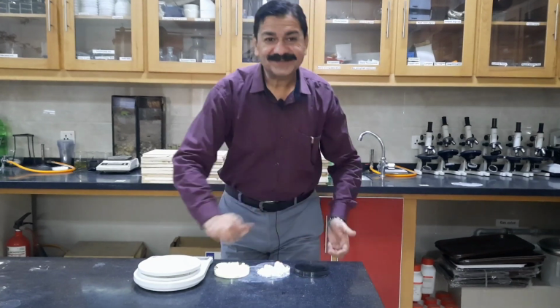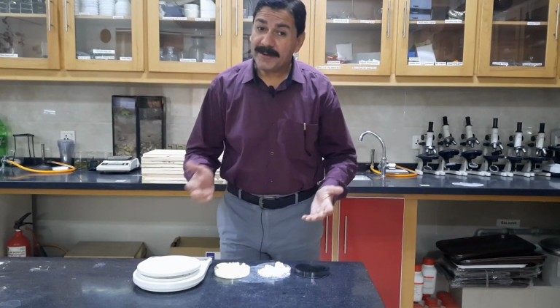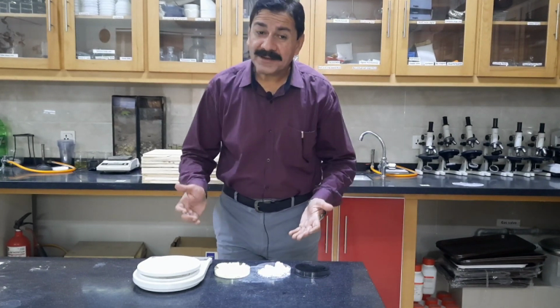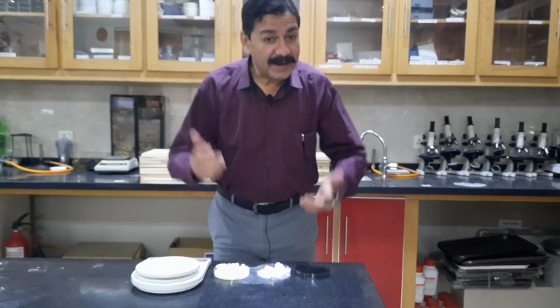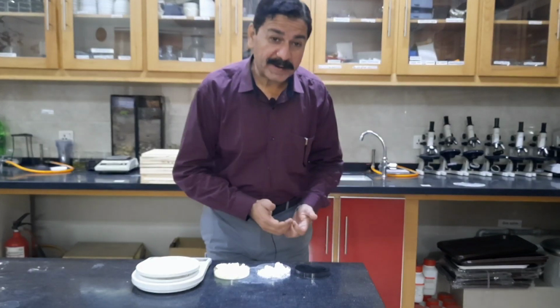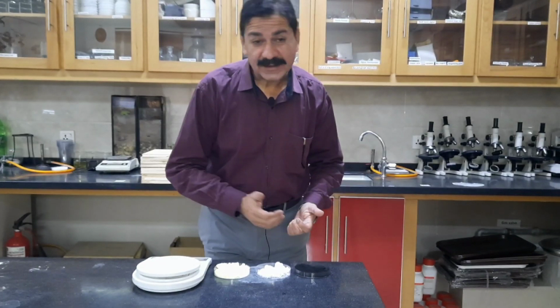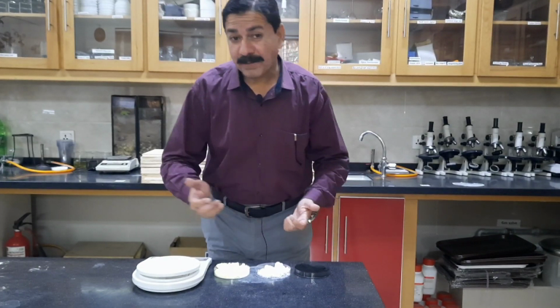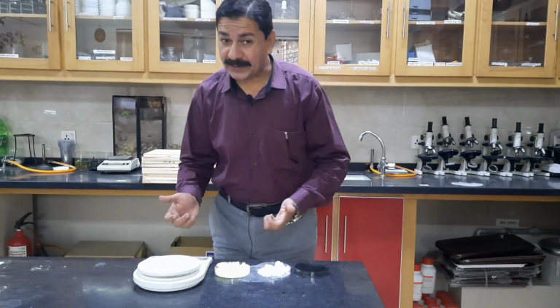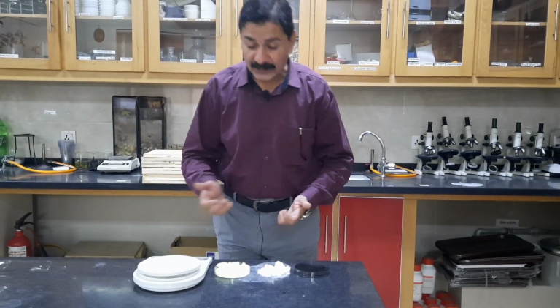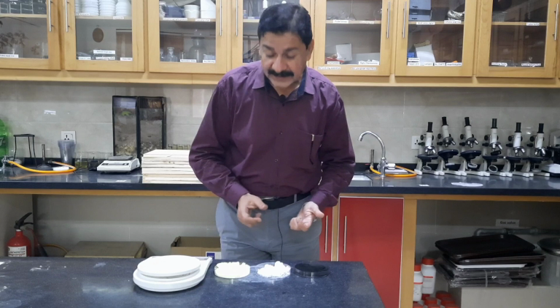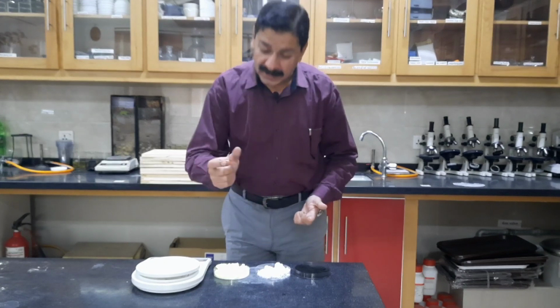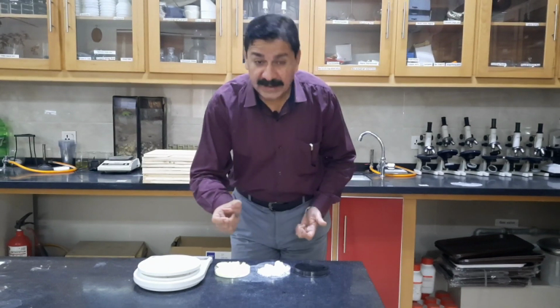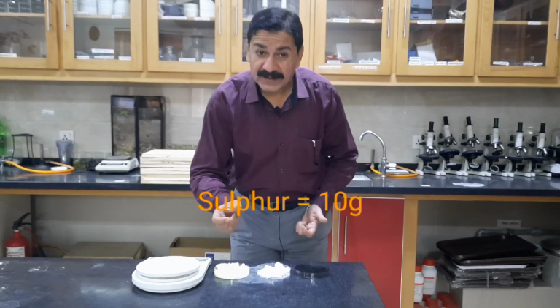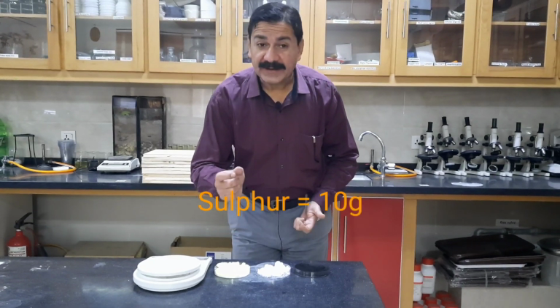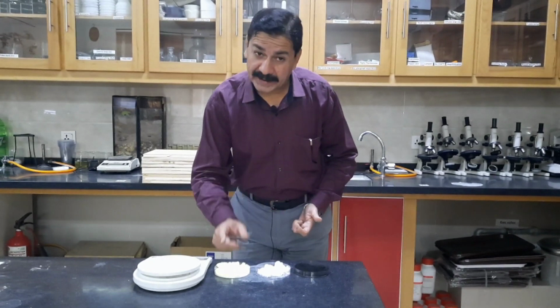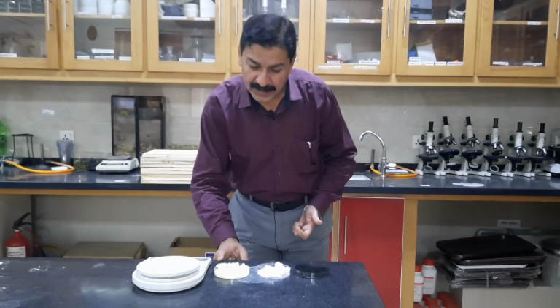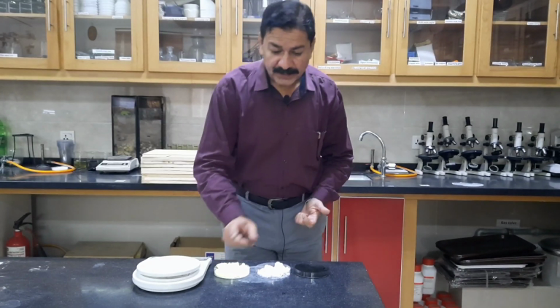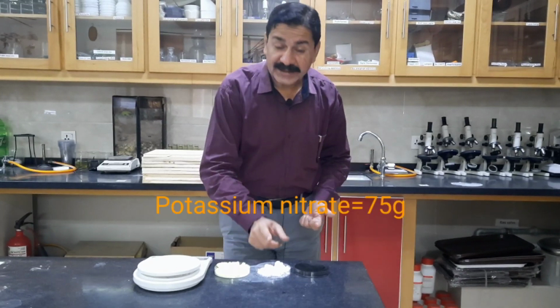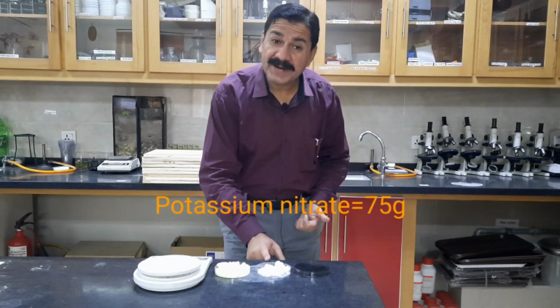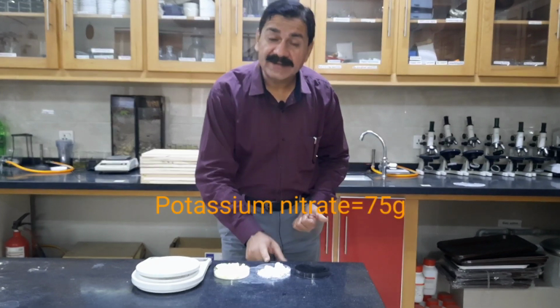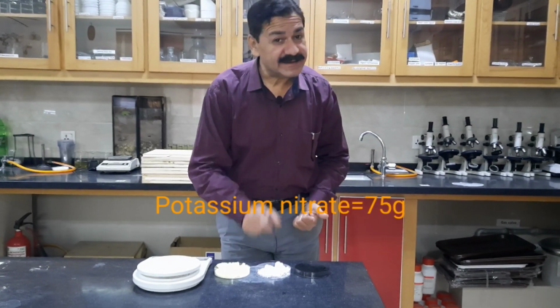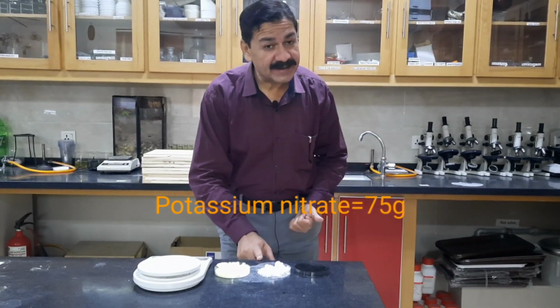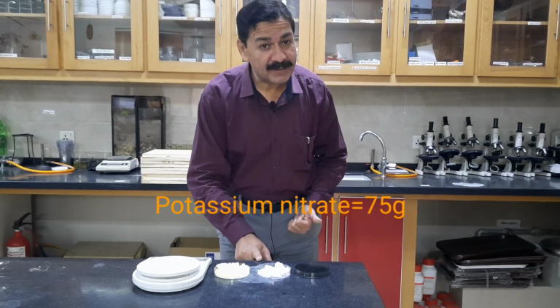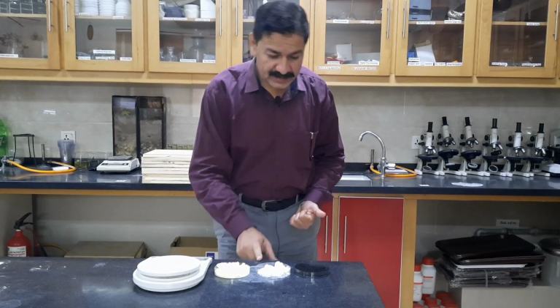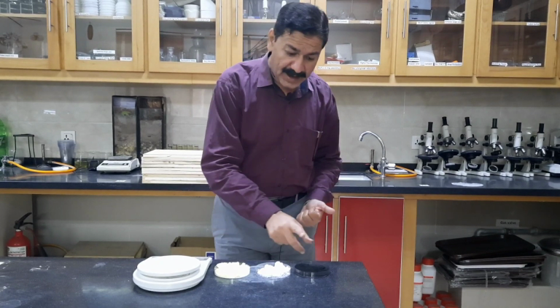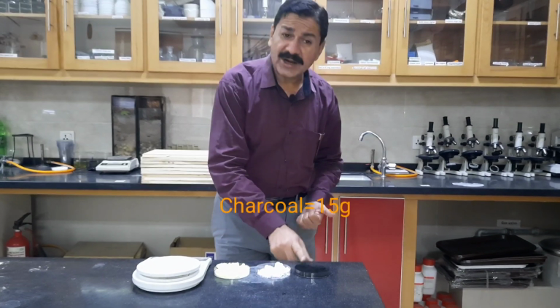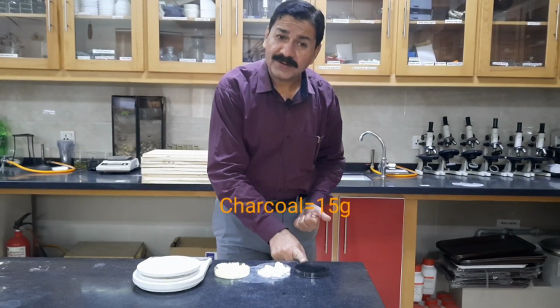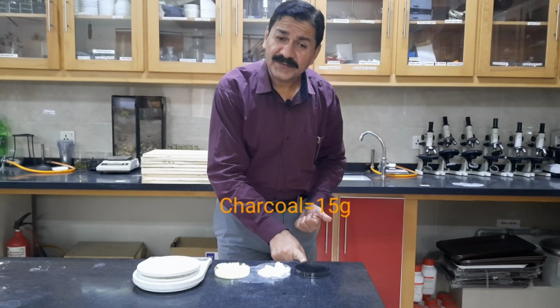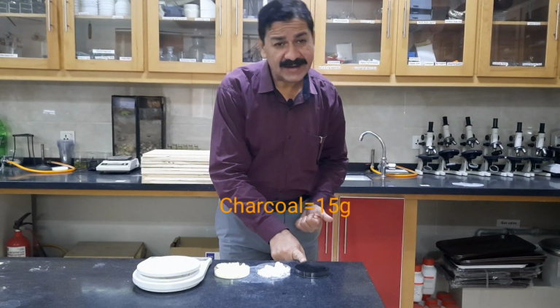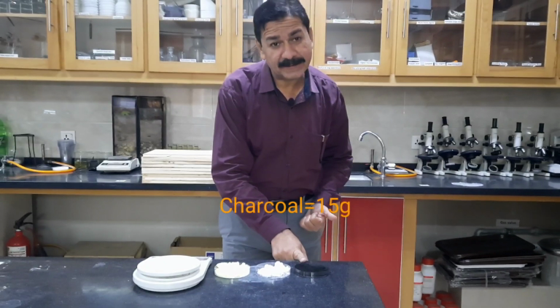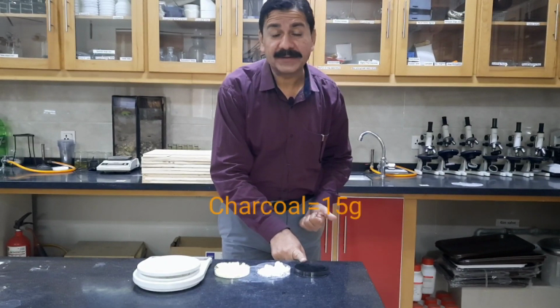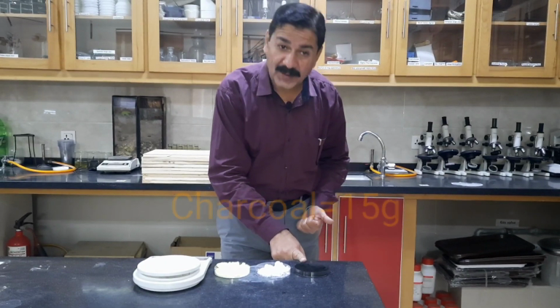I am making 100 gram gun powder. For this, 10 grams of sulfur is required, 17 grams of potassium nitrate is required, and 15 grams of charcoal is required.